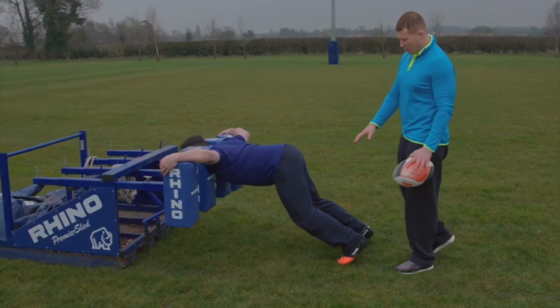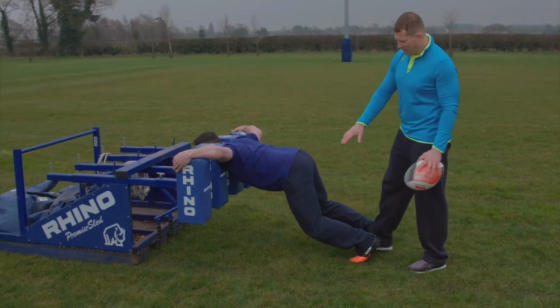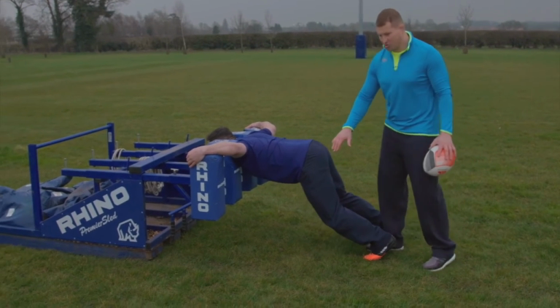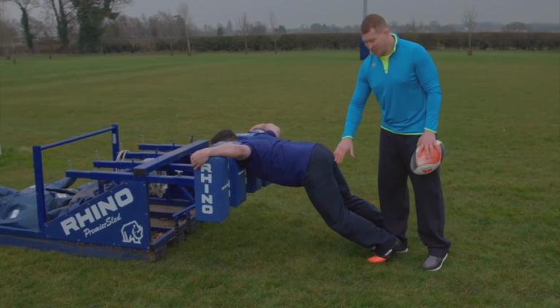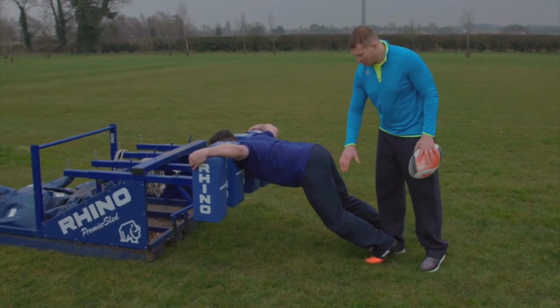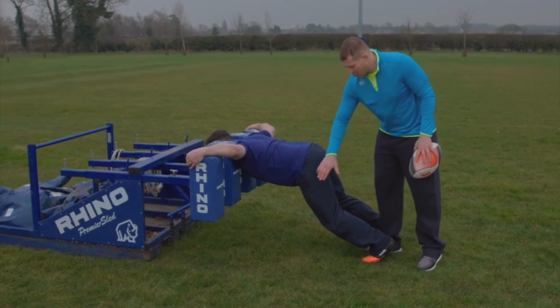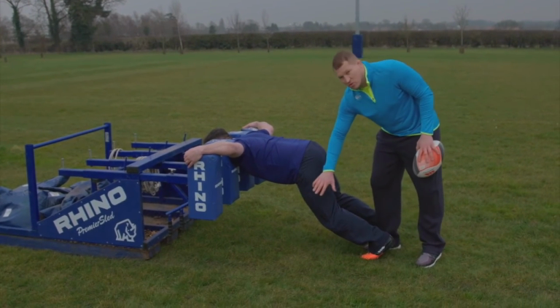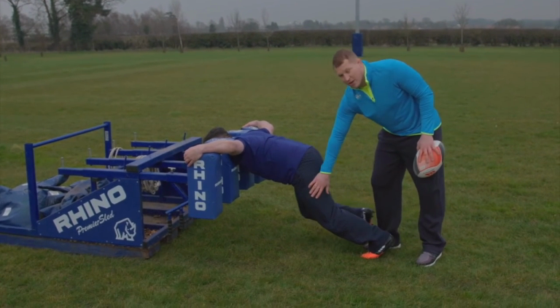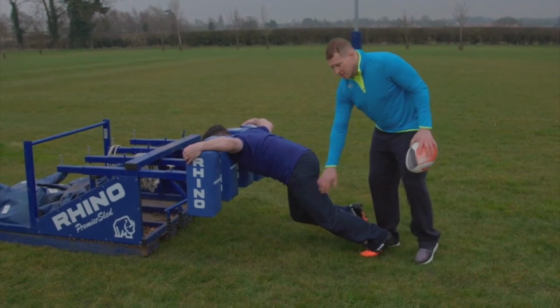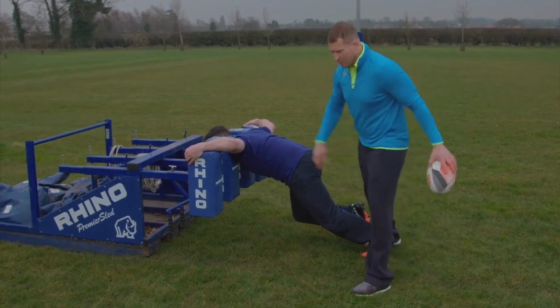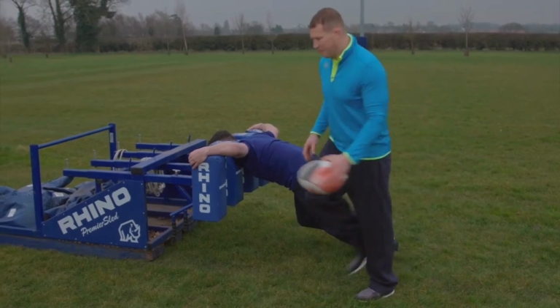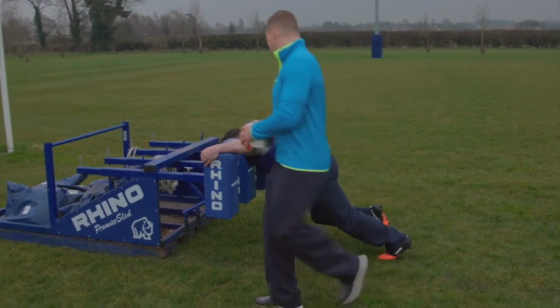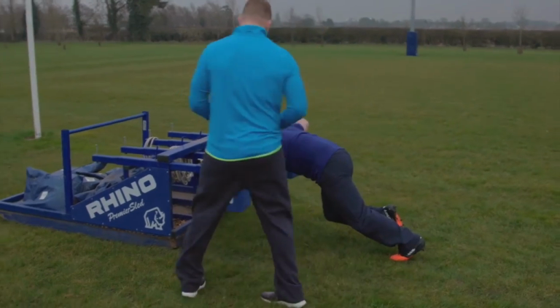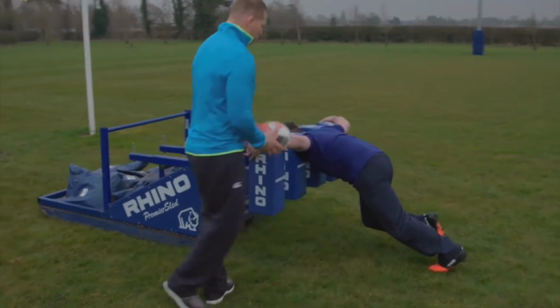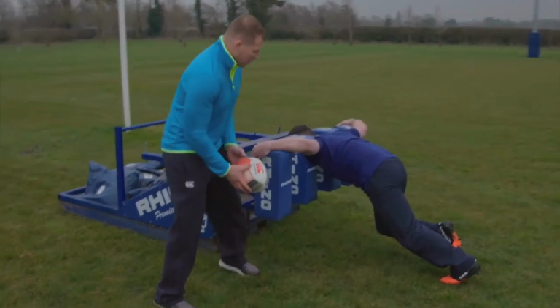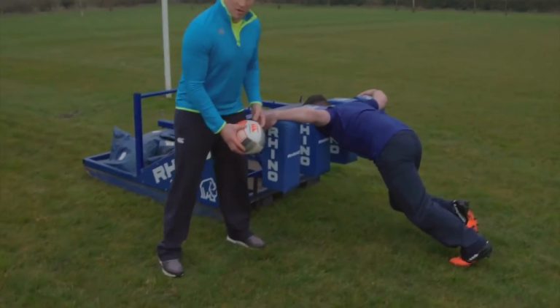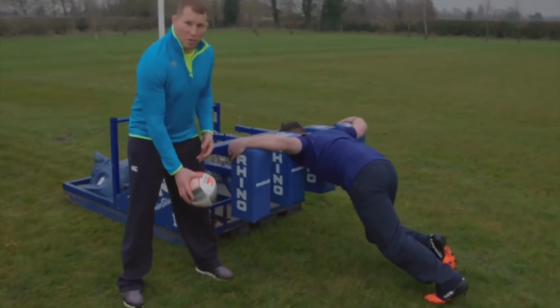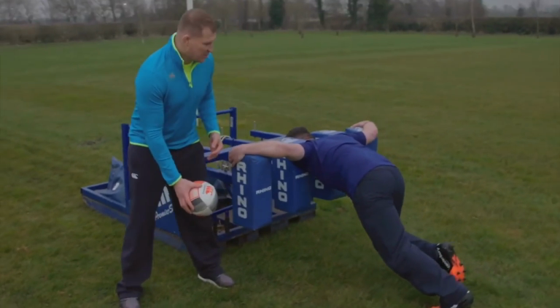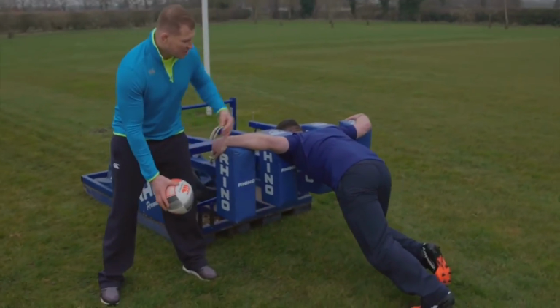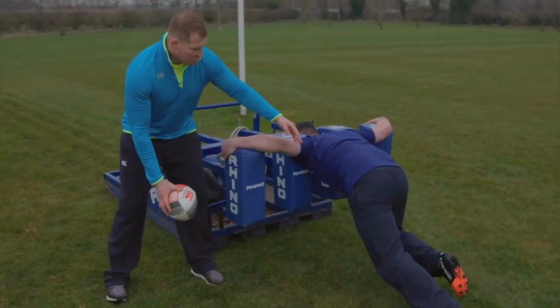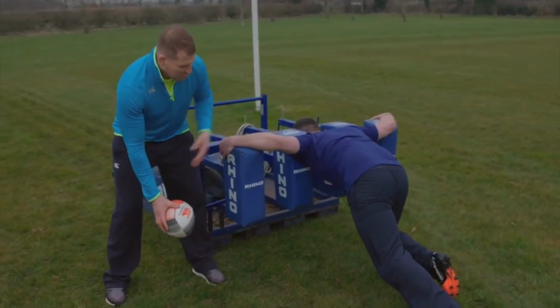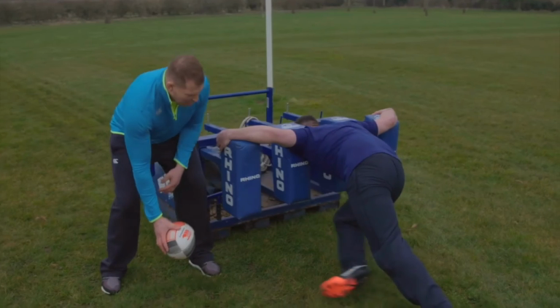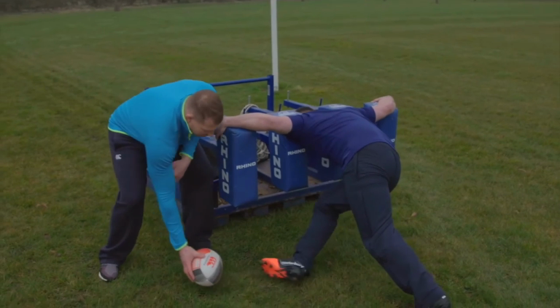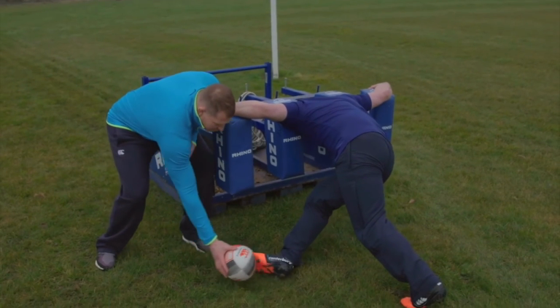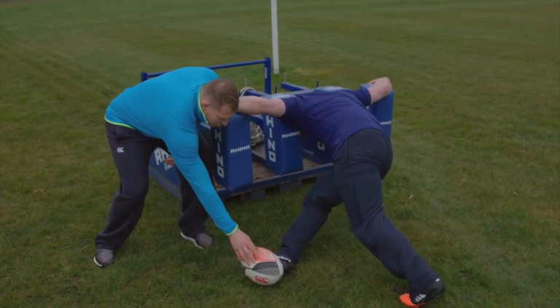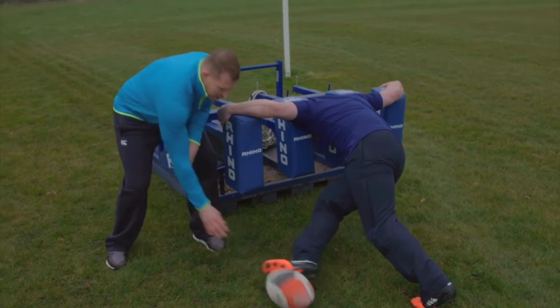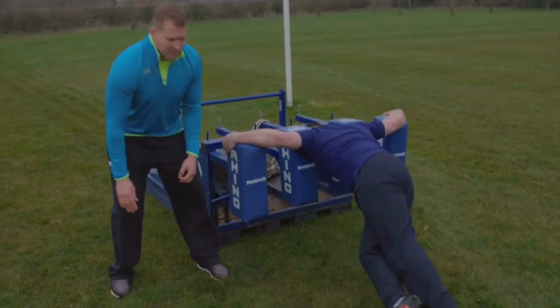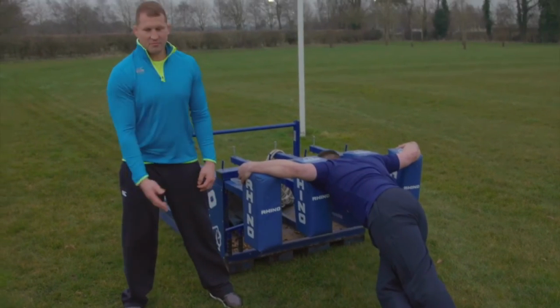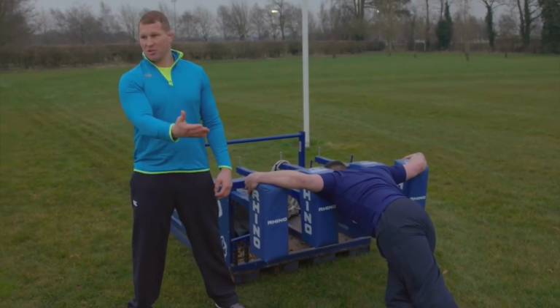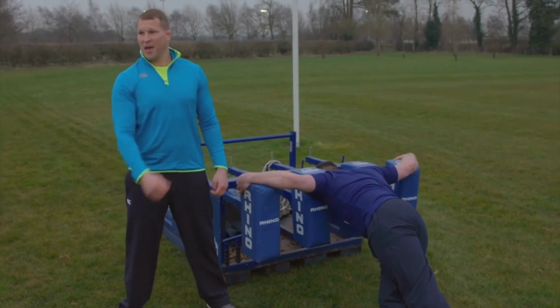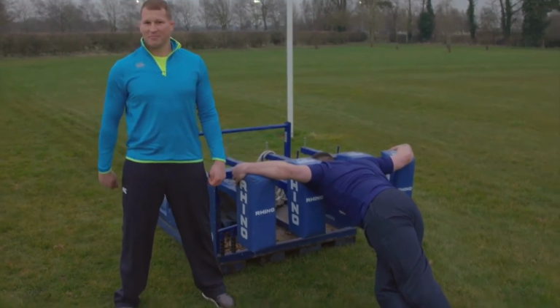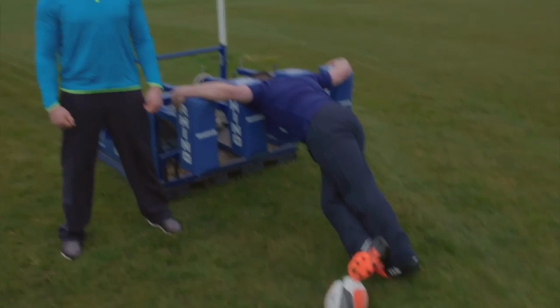So once the scrum's set, transfer your body weight onto your left leg. The scrum half will then put the ball in. When the ball comes in, you swing your right leg round to meet the ball, strike it back, hook it back.